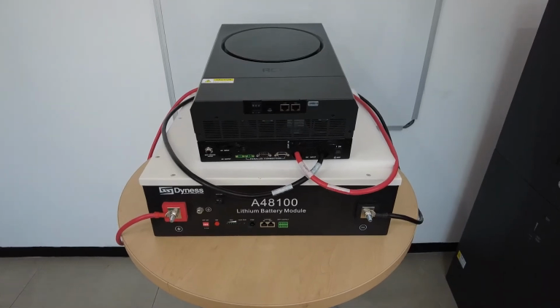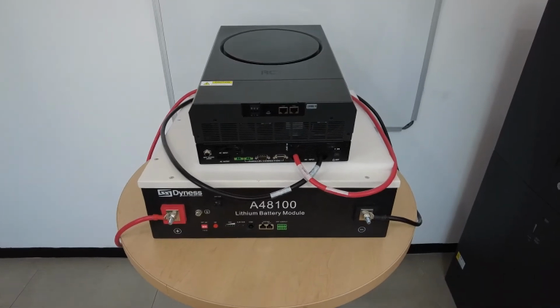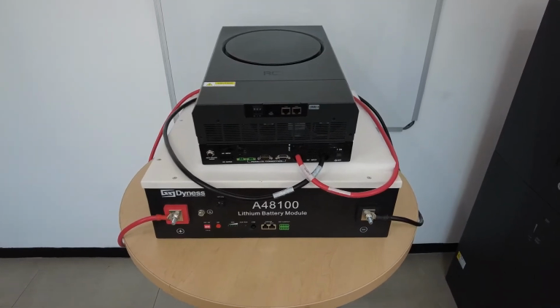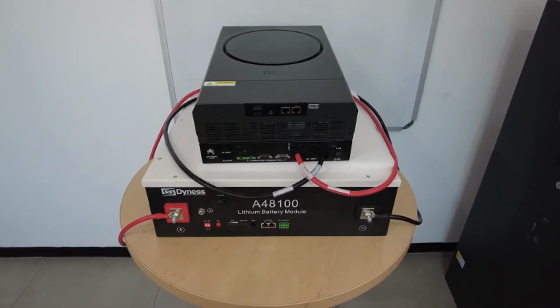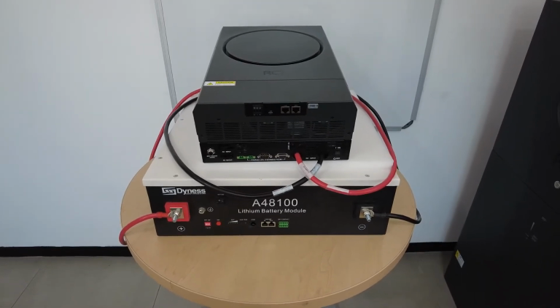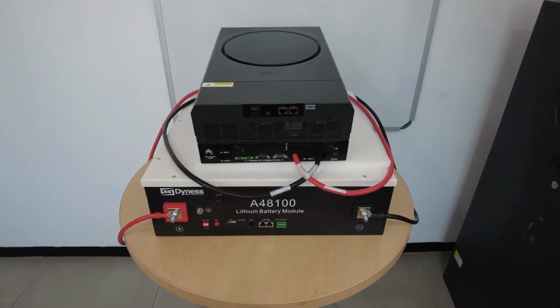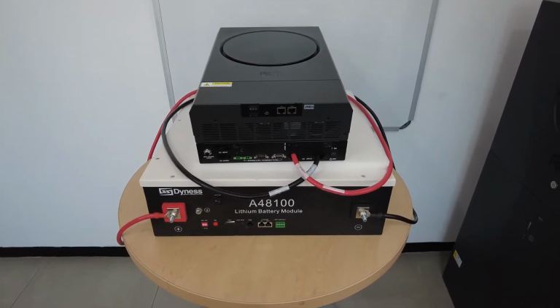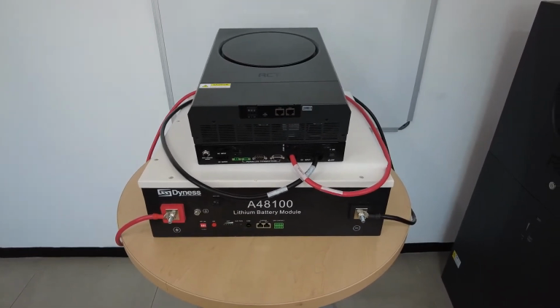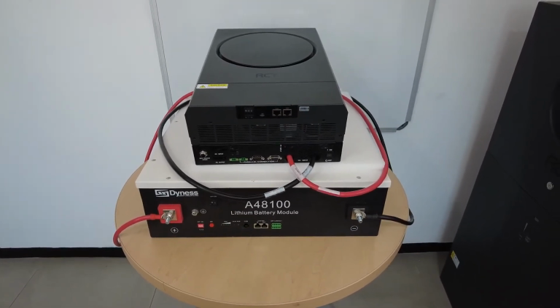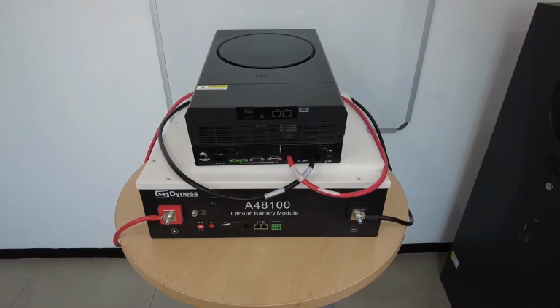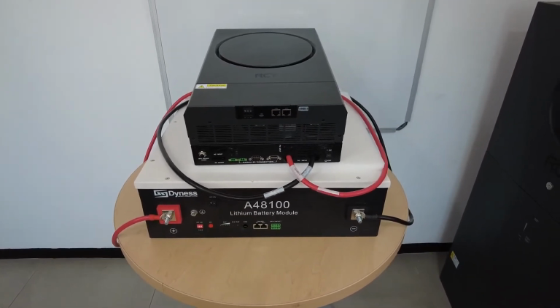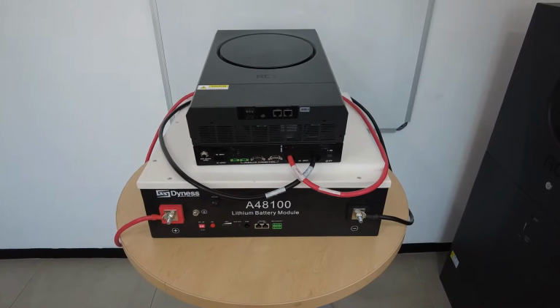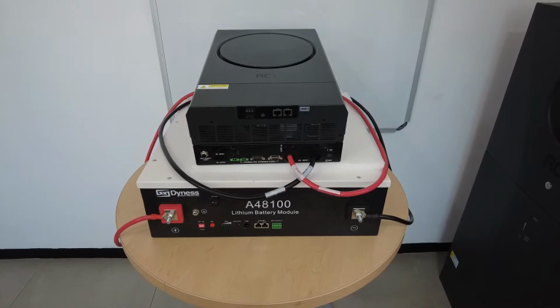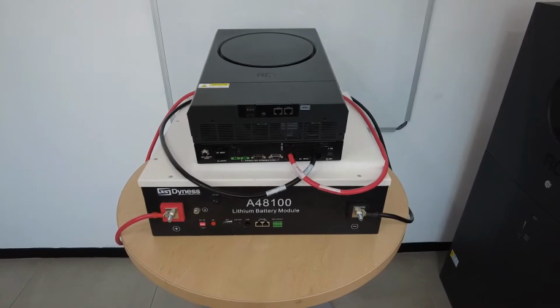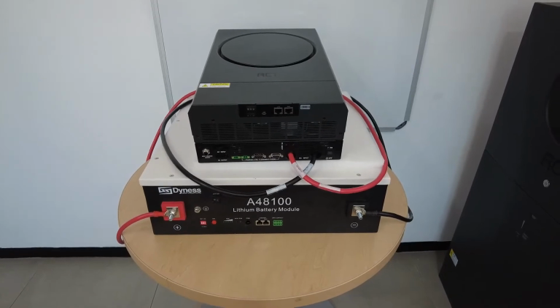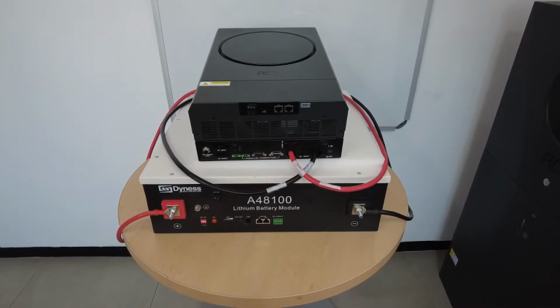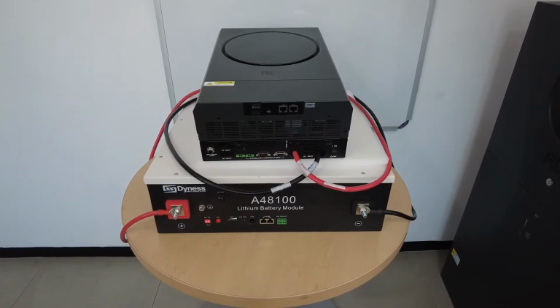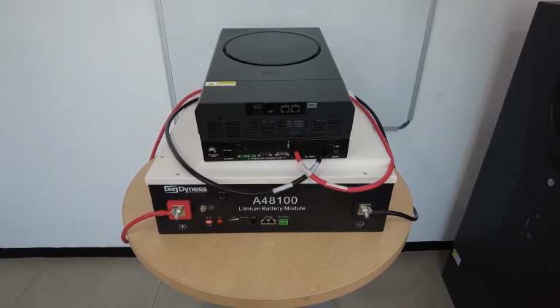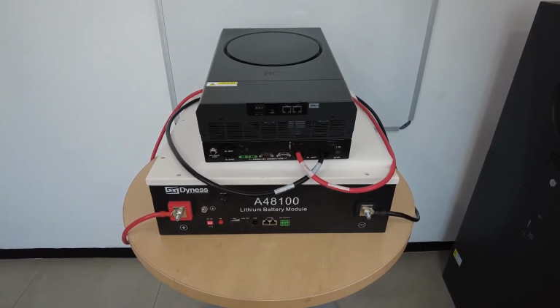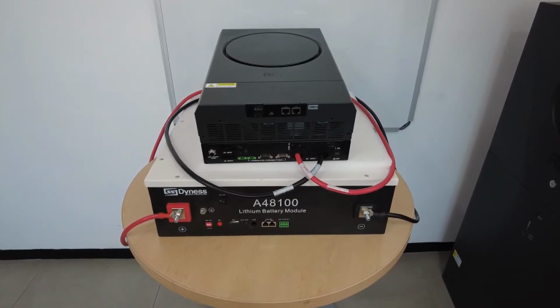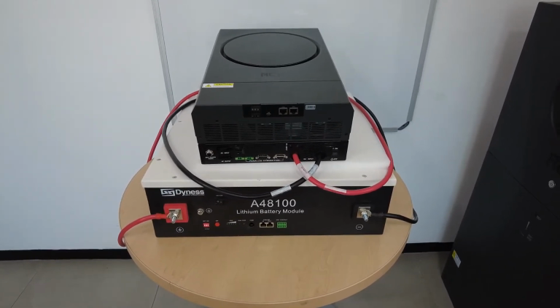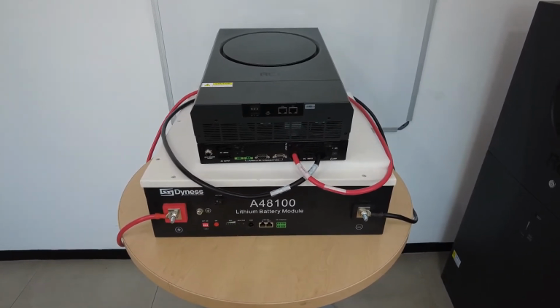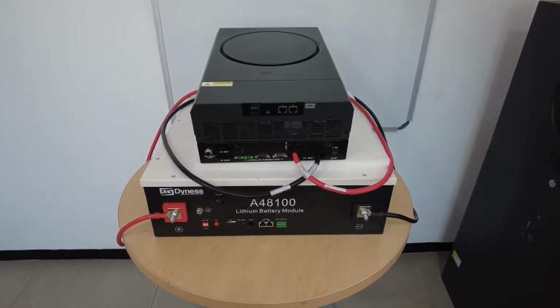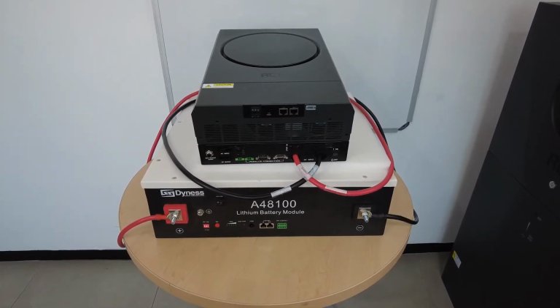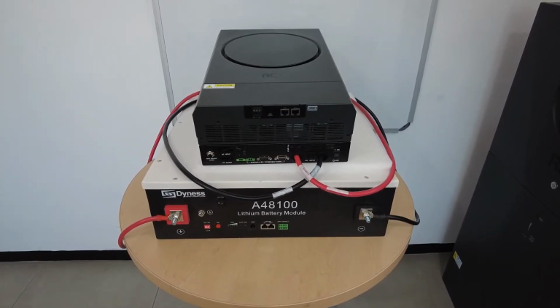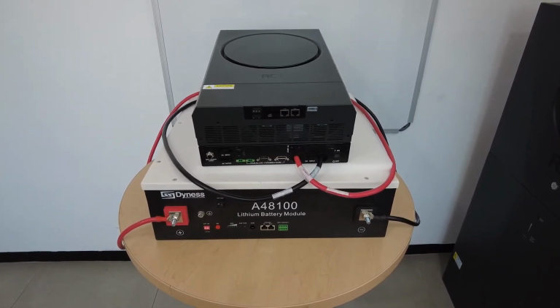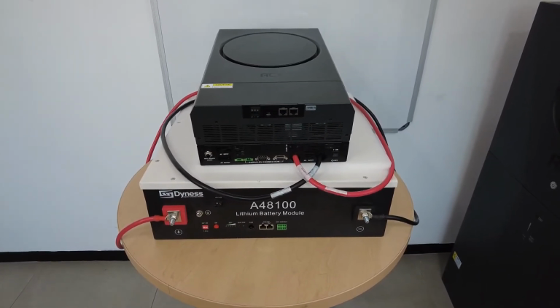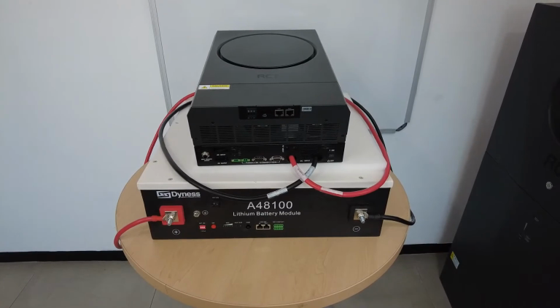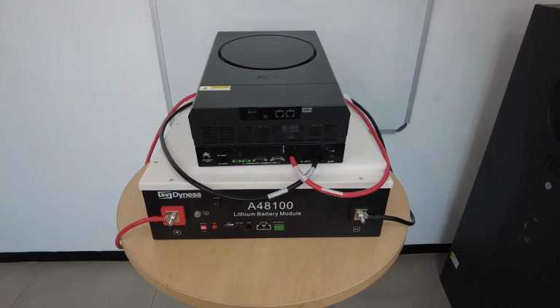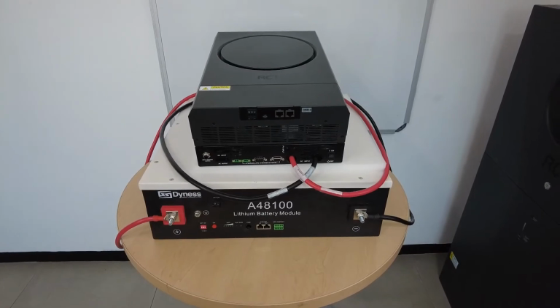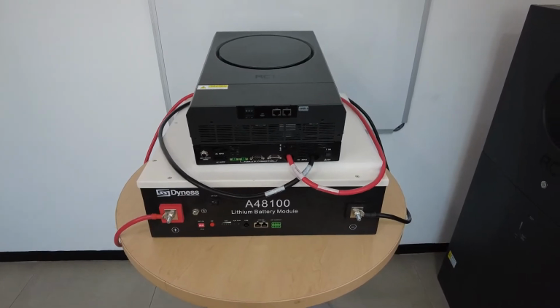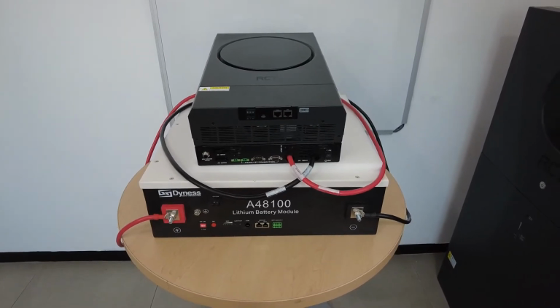Connecting the AXpert MKS4 Inverter to an A48100 Dynes battery using BMS communication.